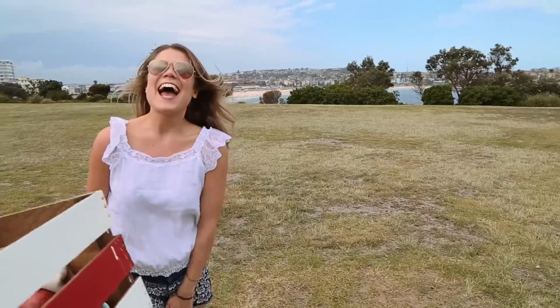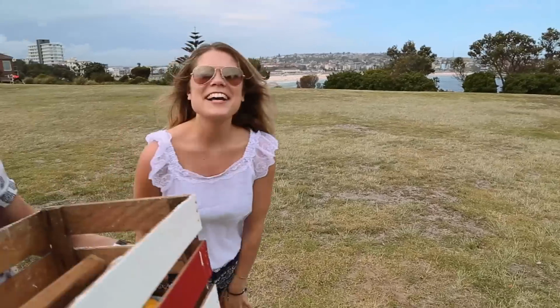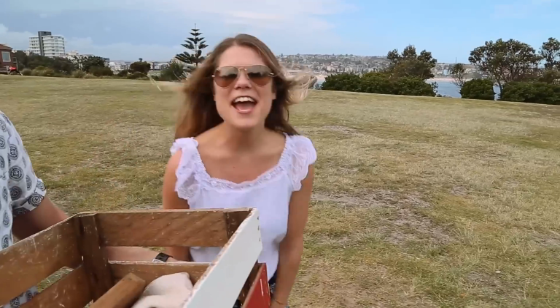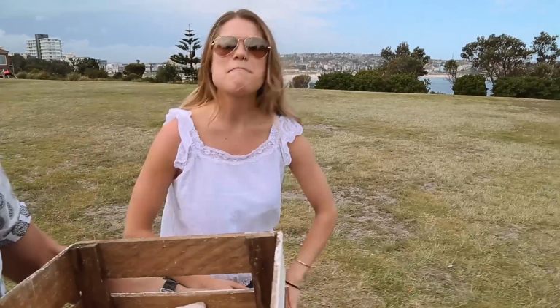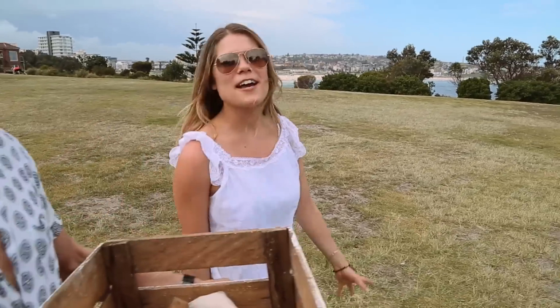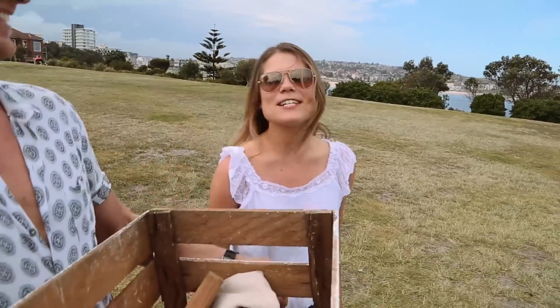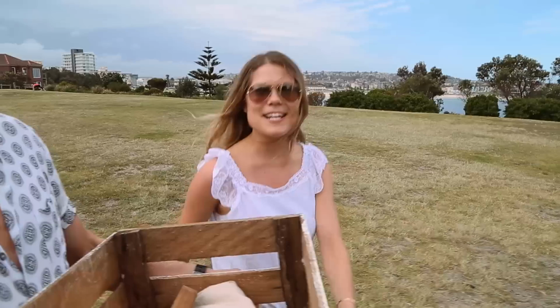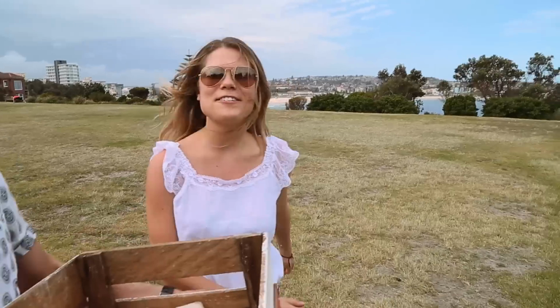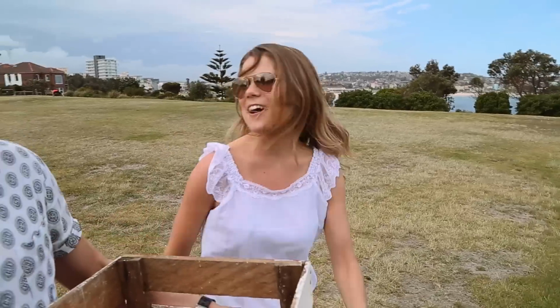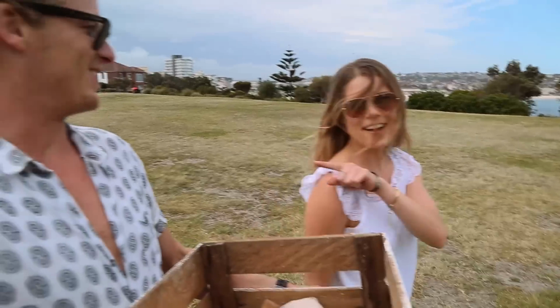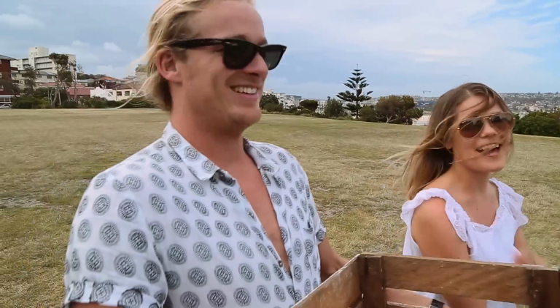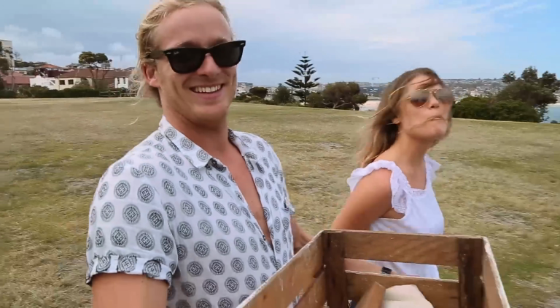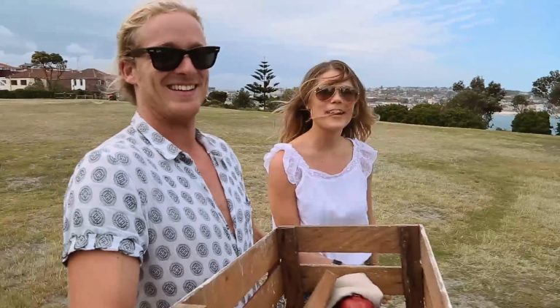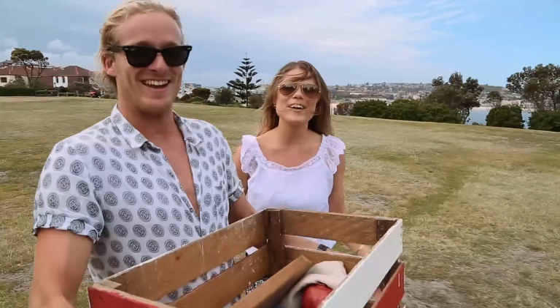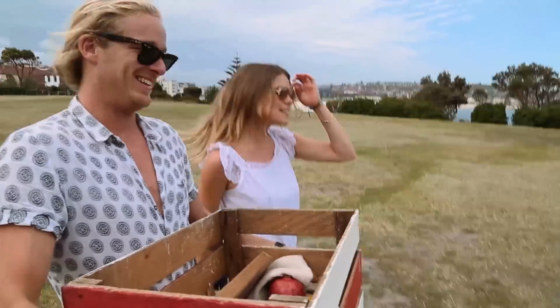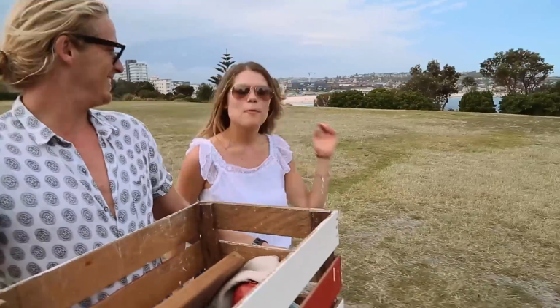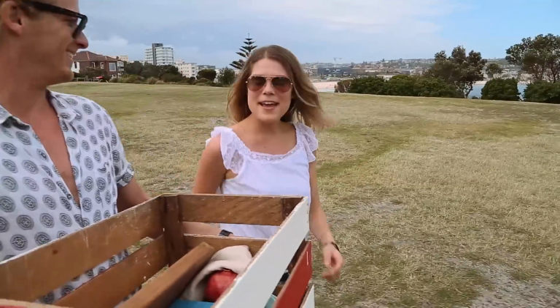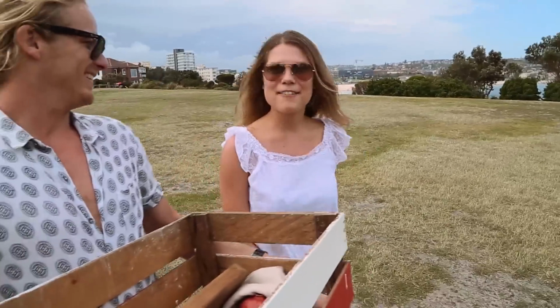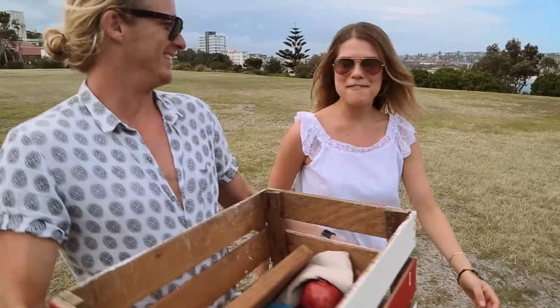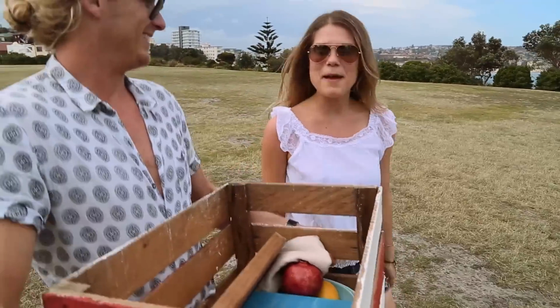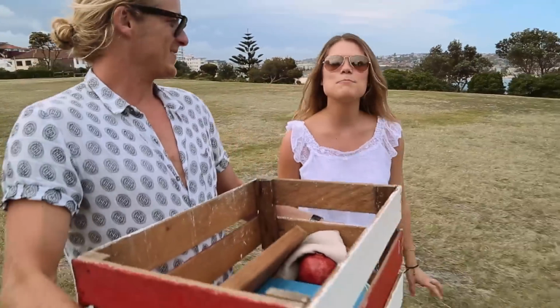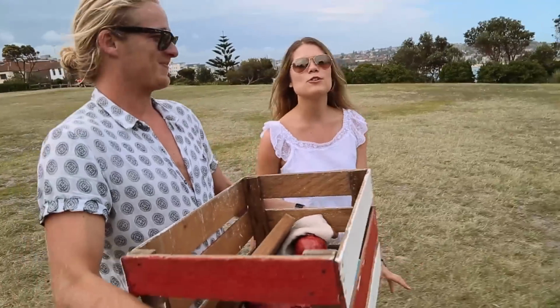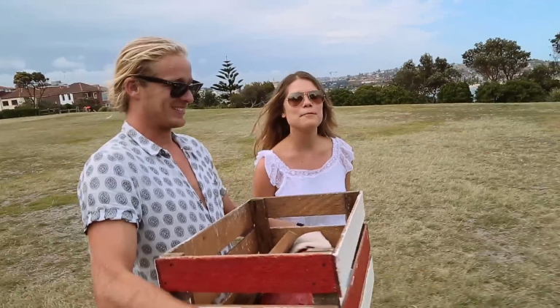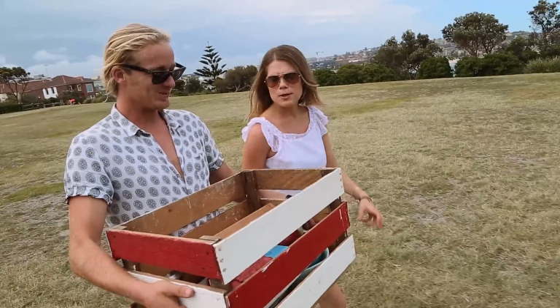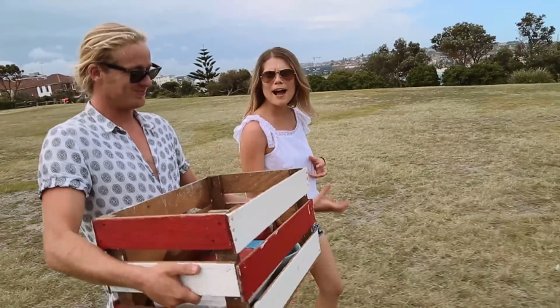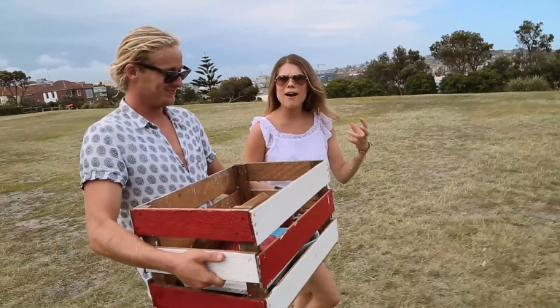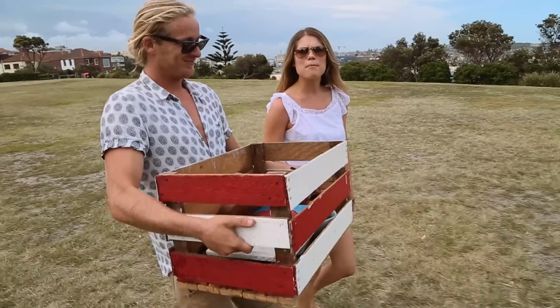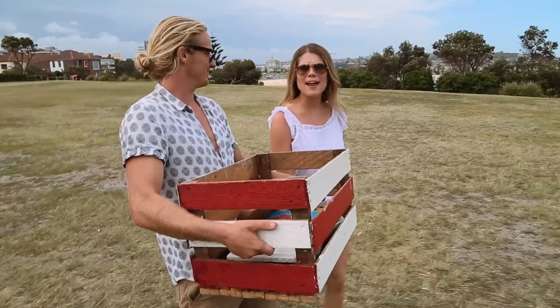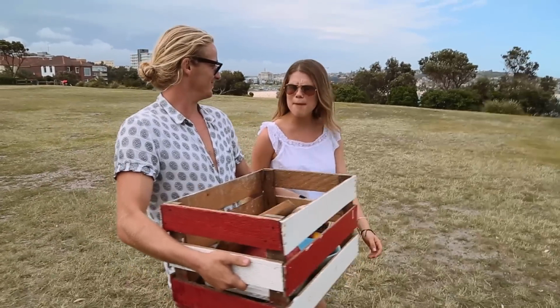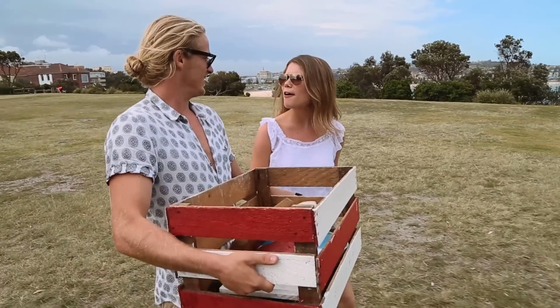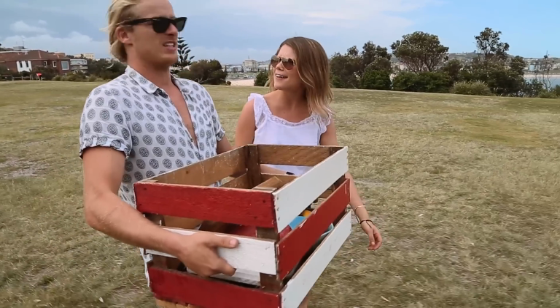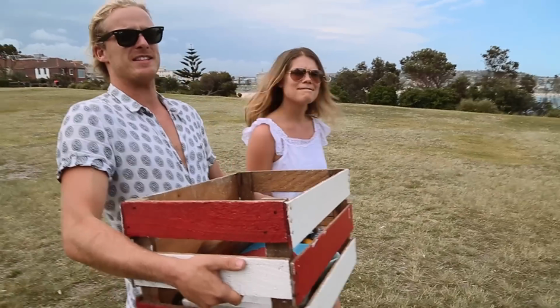Hey guys, I'm here in Bondi Beach in Sydney, Australia with Guy Talon from Bondi Hub. We are making a cracker of a meal — some beetroot crepes with trout, avocado, pomegranates, lemon, and rocket. It's gonna be amazing.